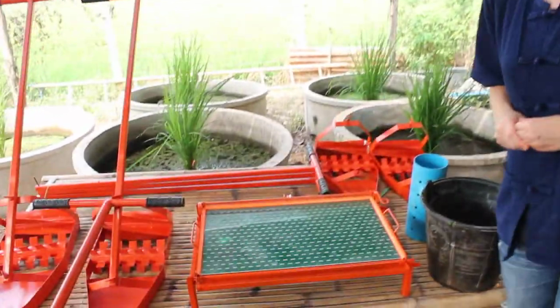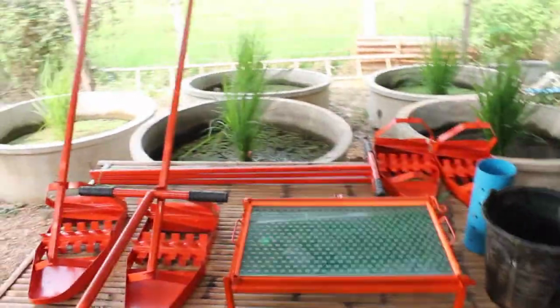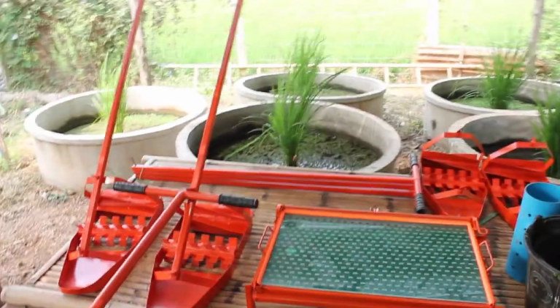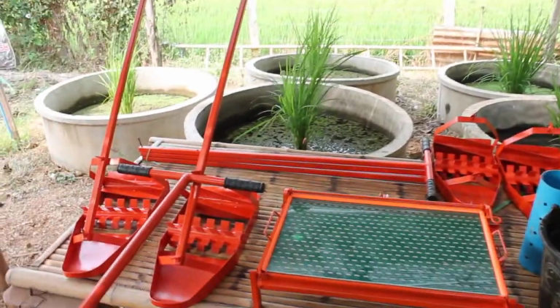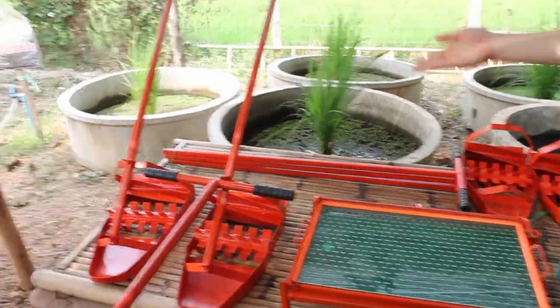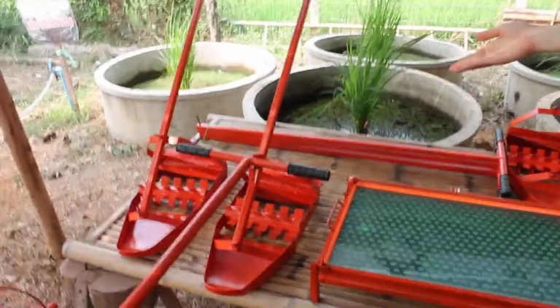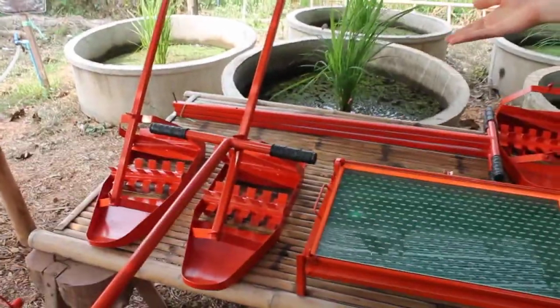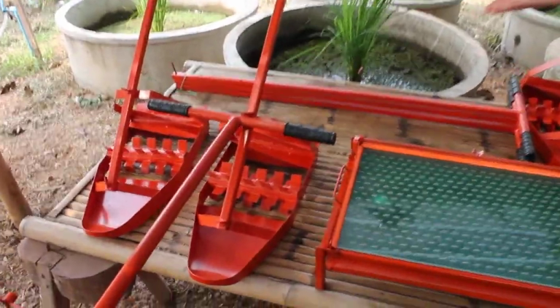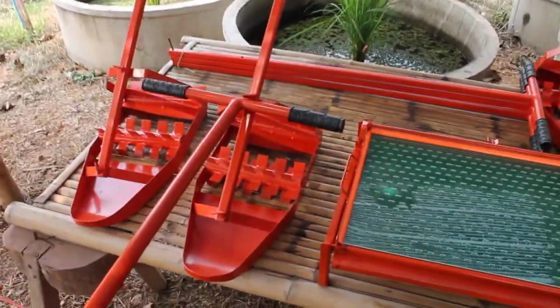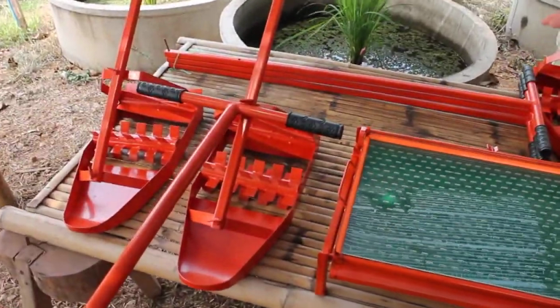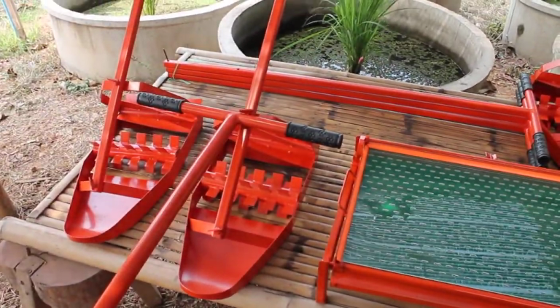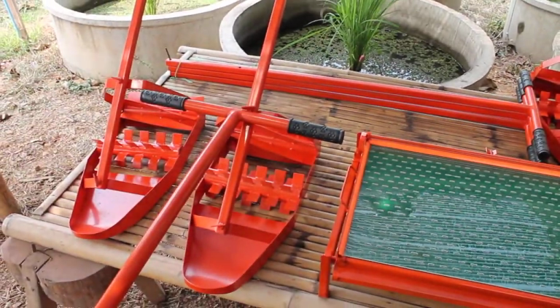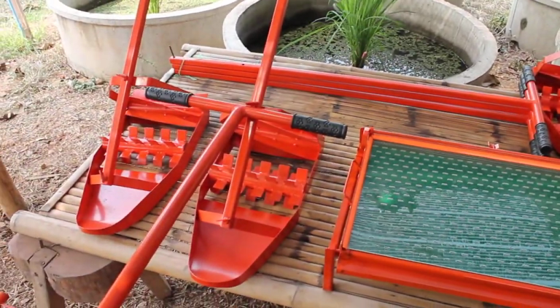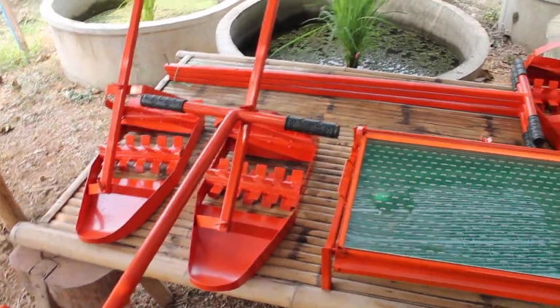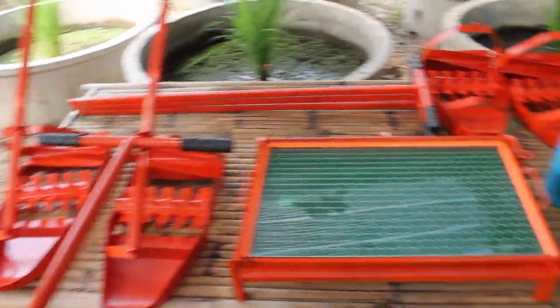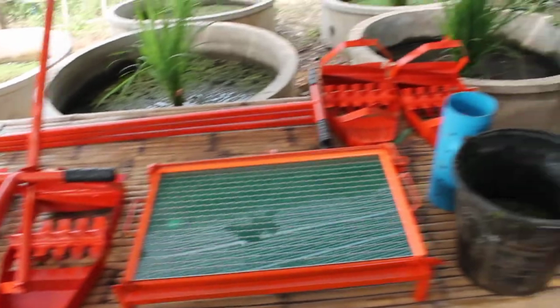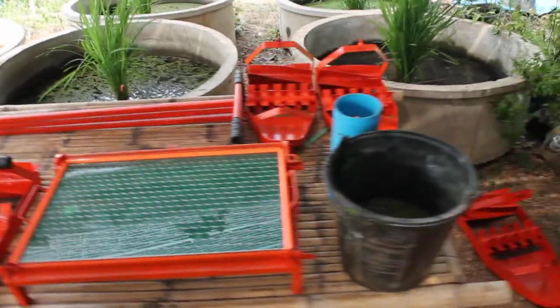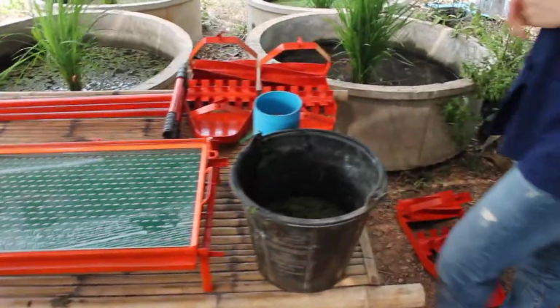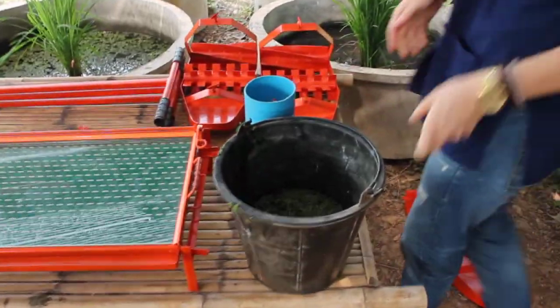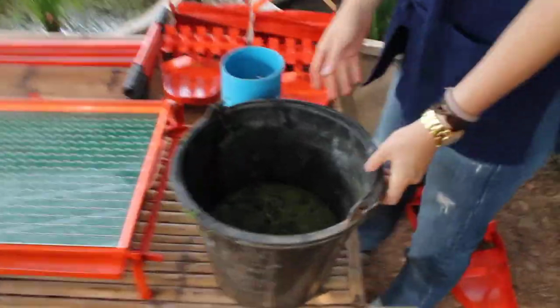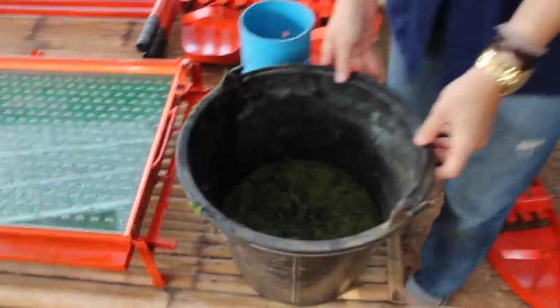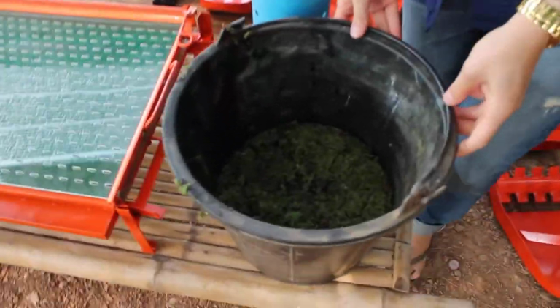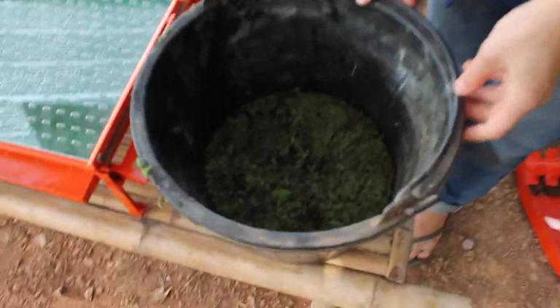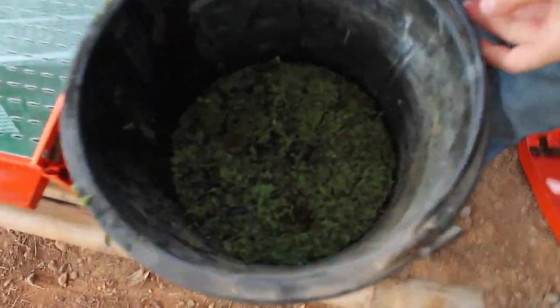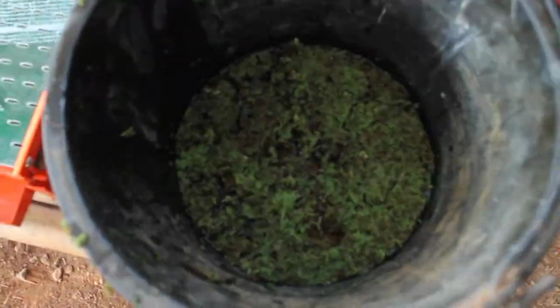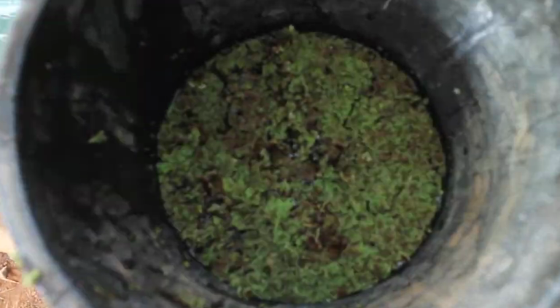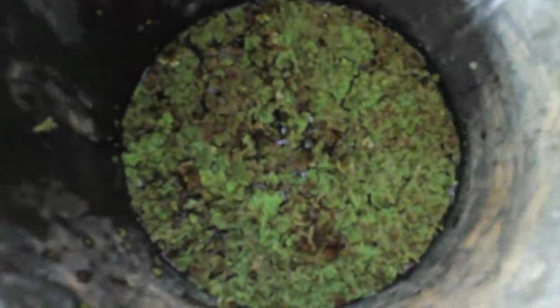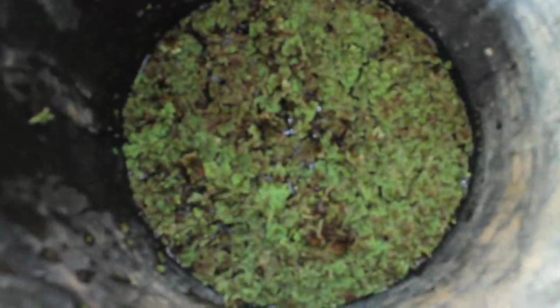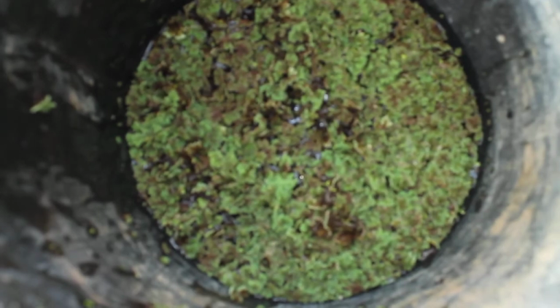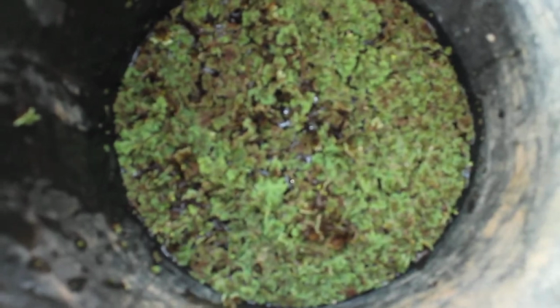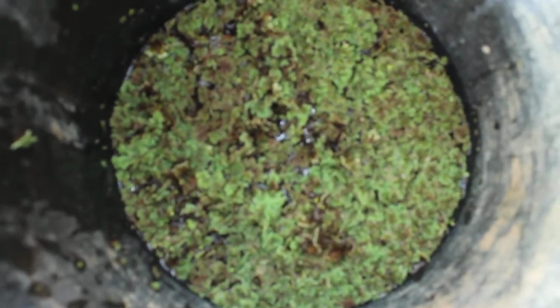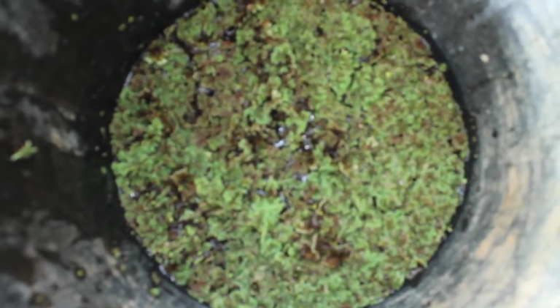This is the rotary weeder. It's used to remove weeds. This is a Zola — it's a bio fertilizer, and it also helps with weed problems in the paddies.